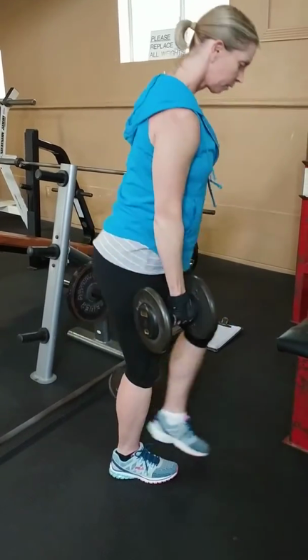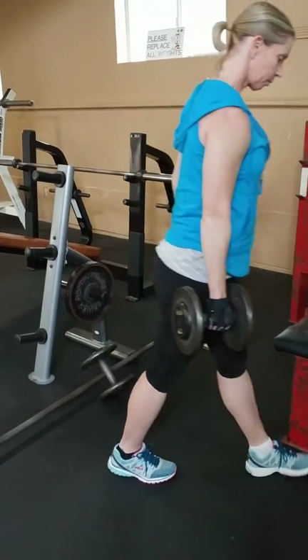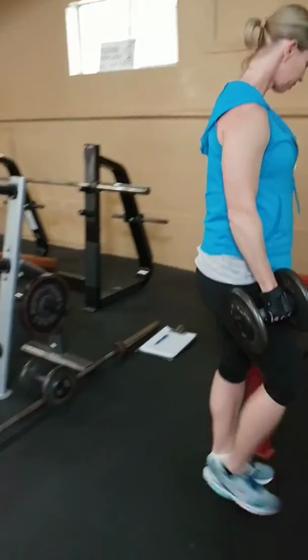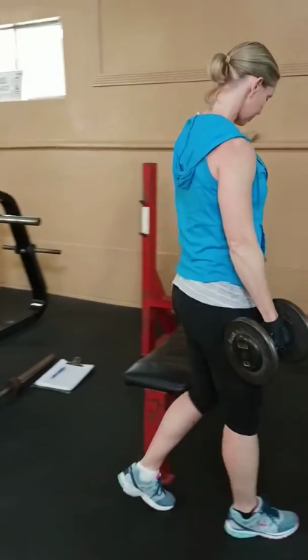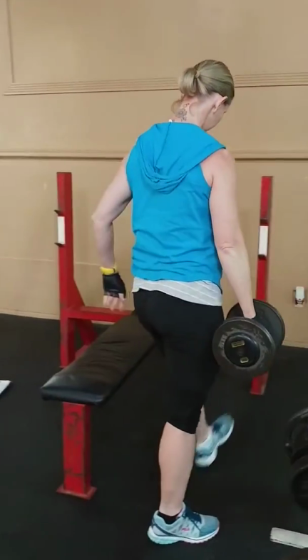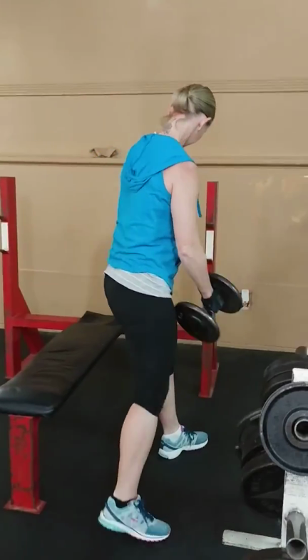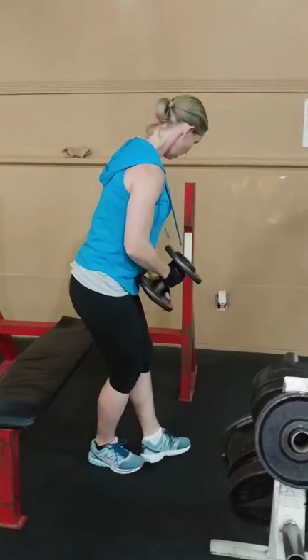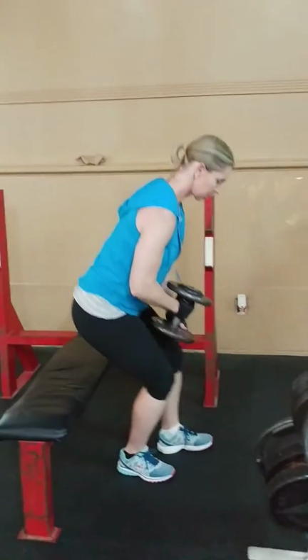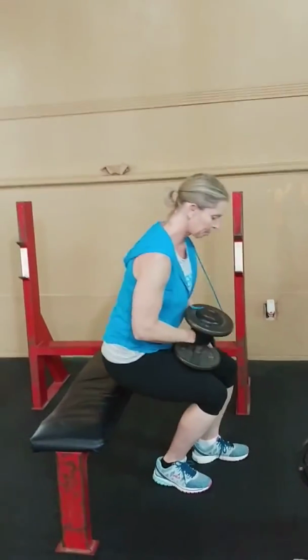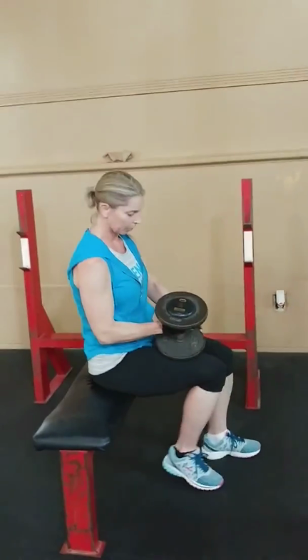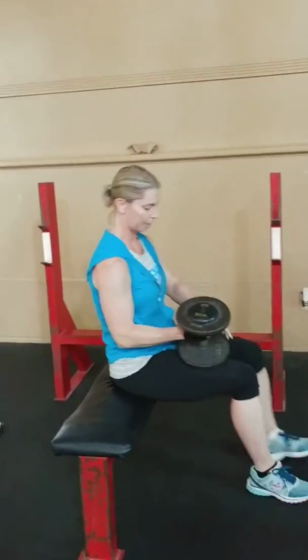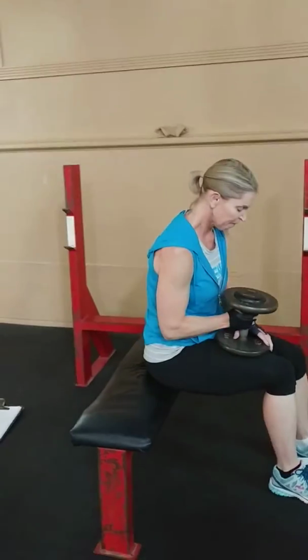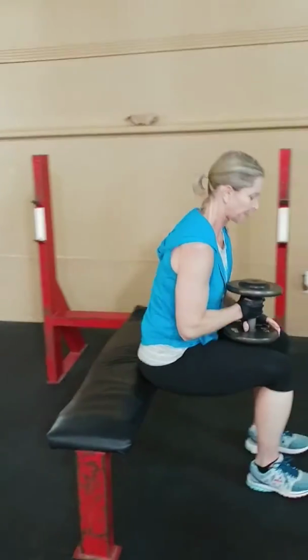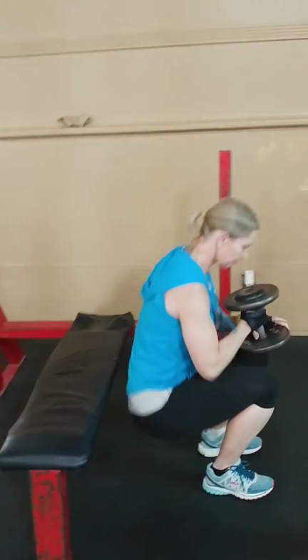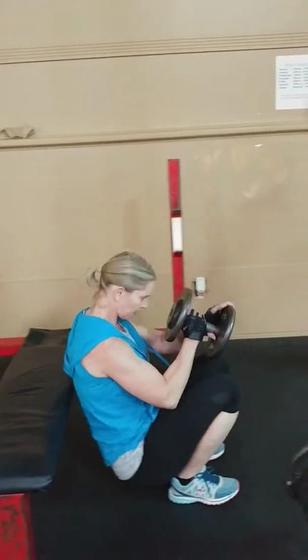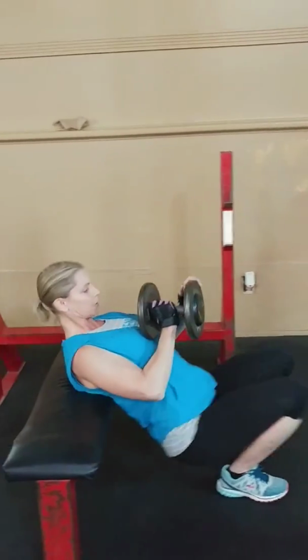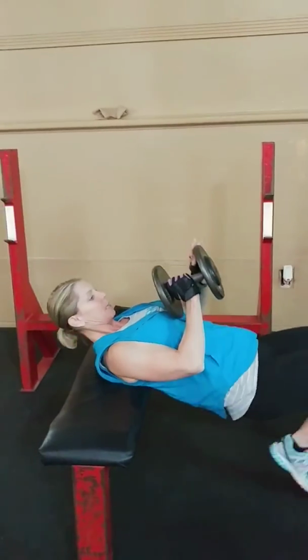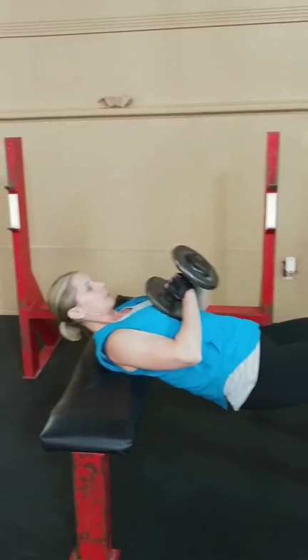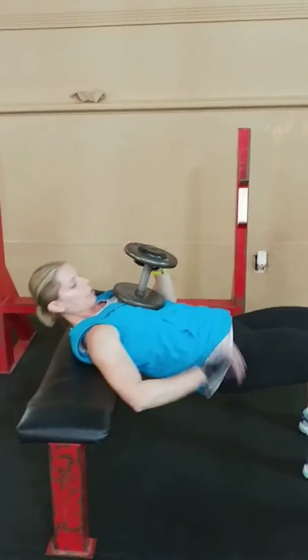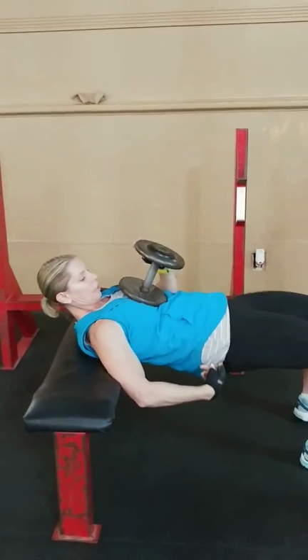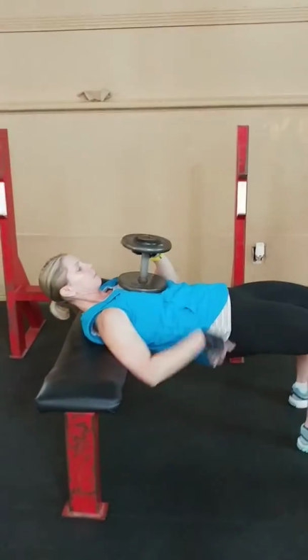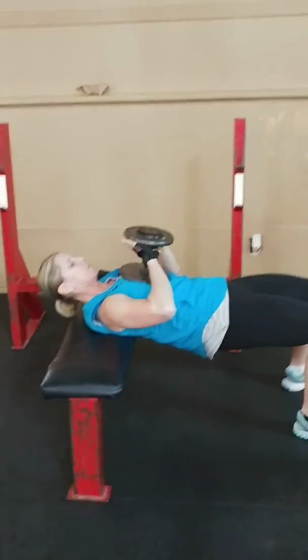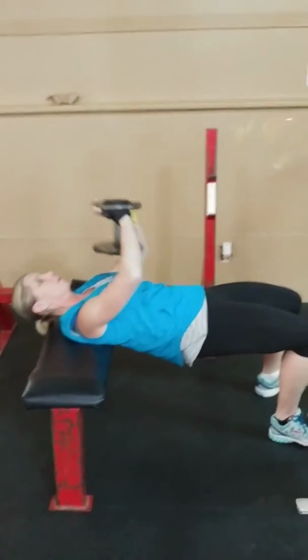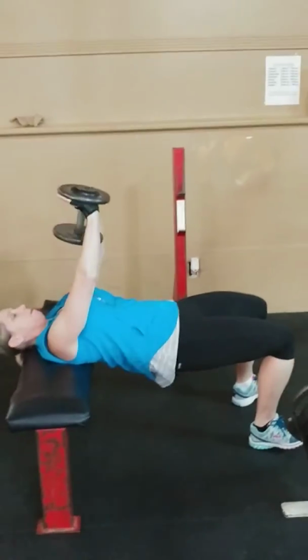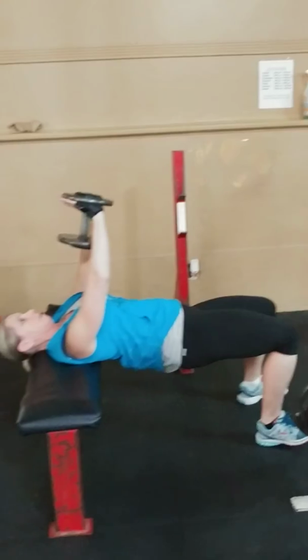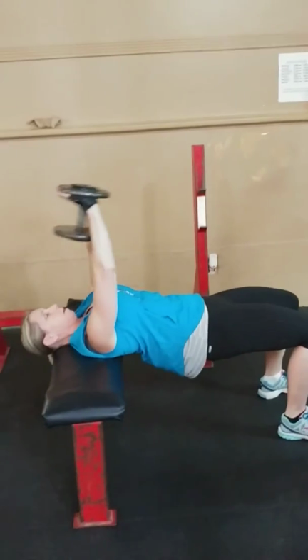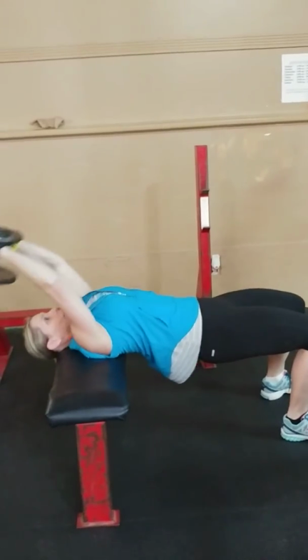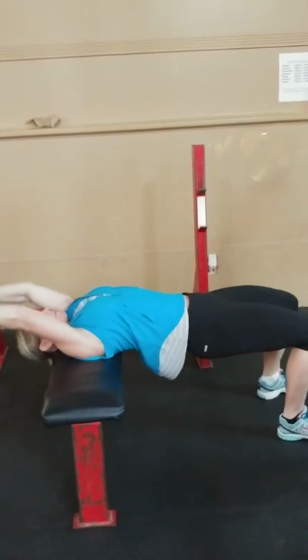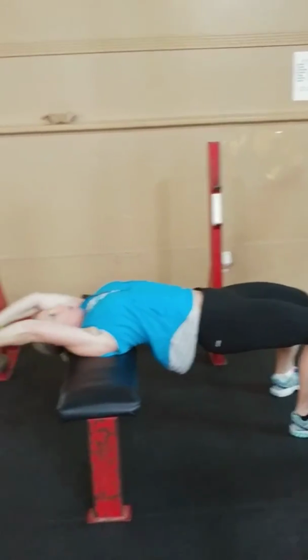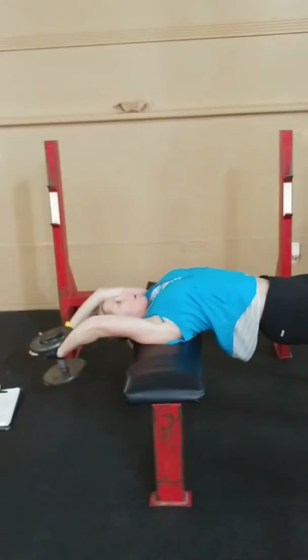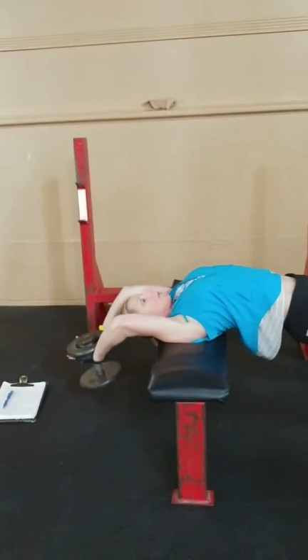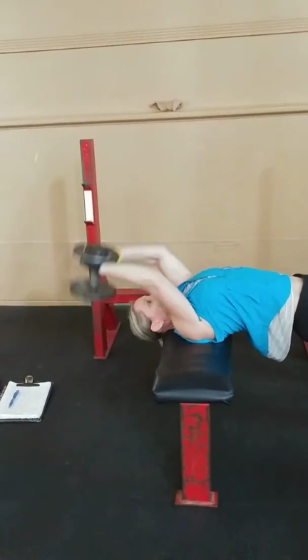You're going to go right into a superset with the dumbbell pullover. So you're going to be on the bench, get your belly up, and these guys are going to go all the way over.